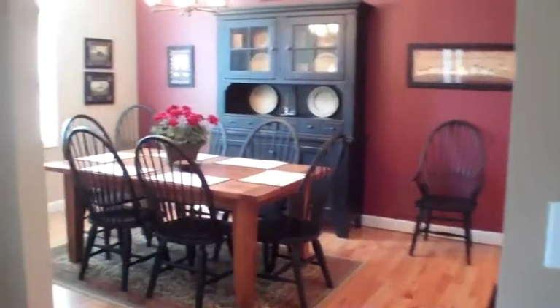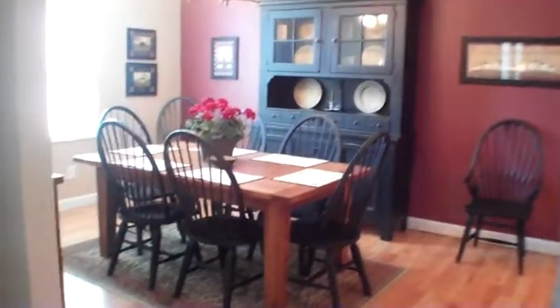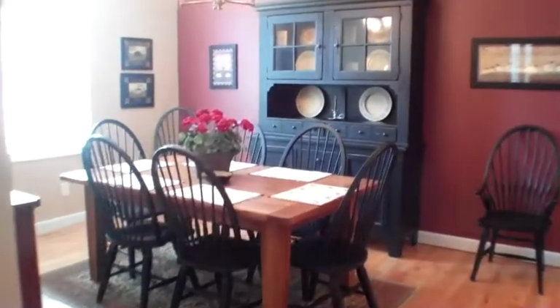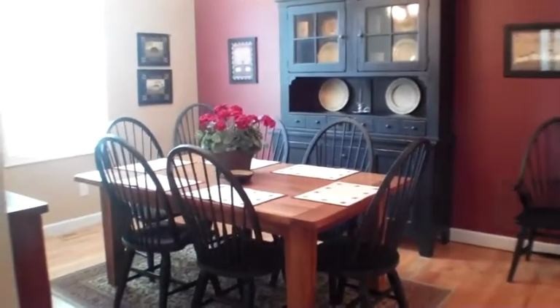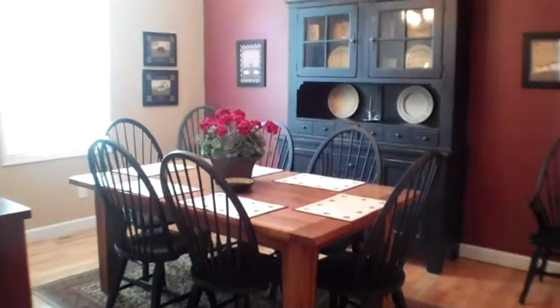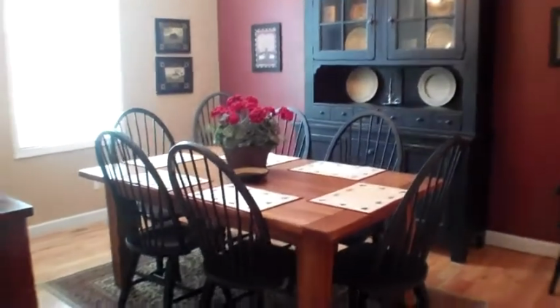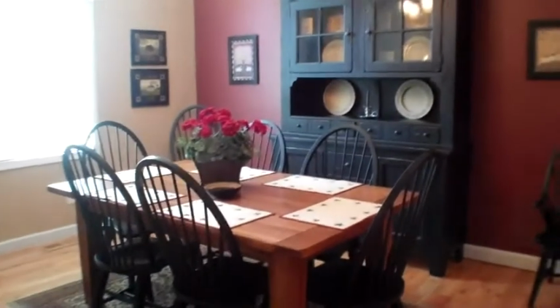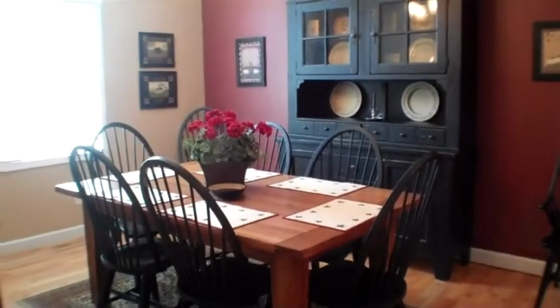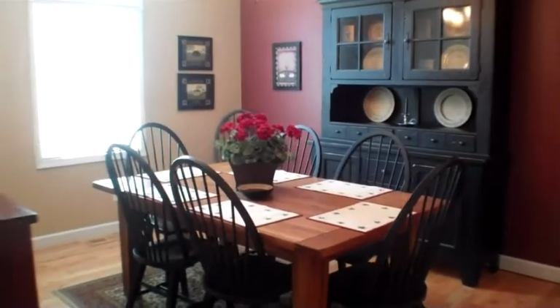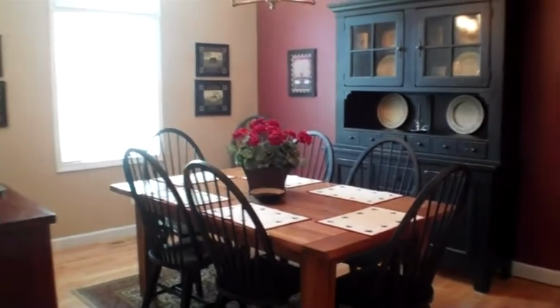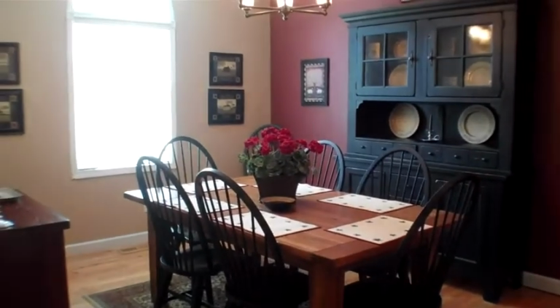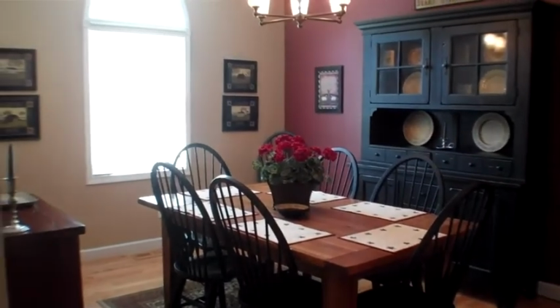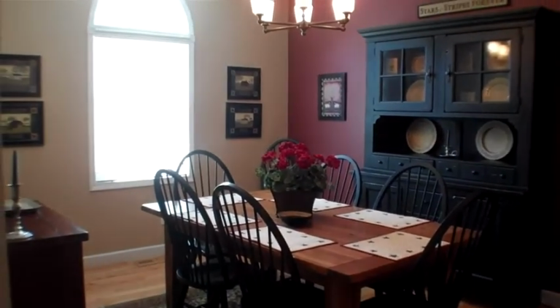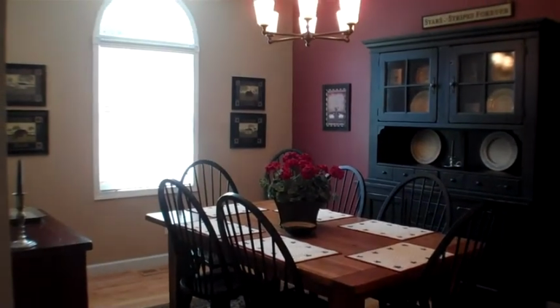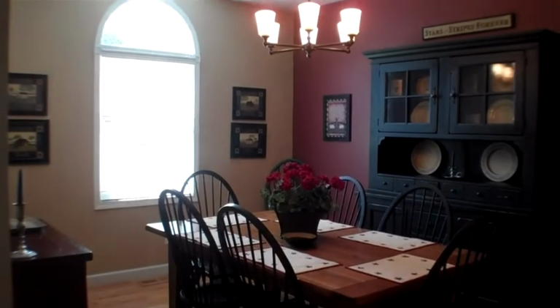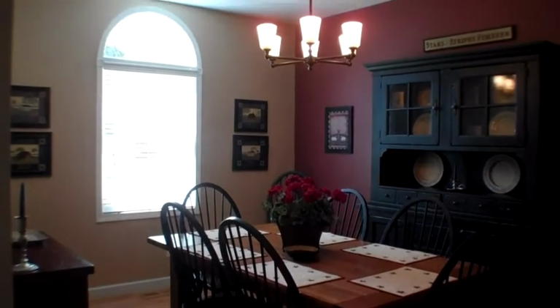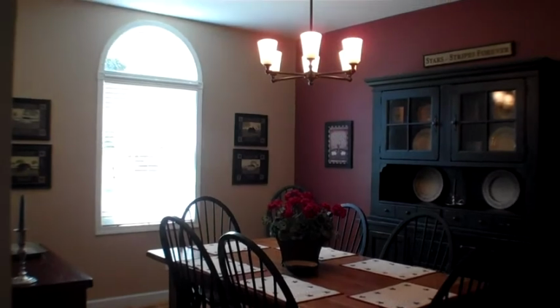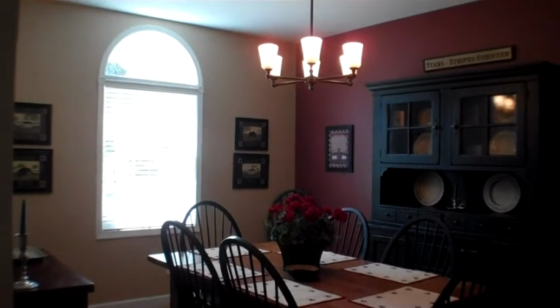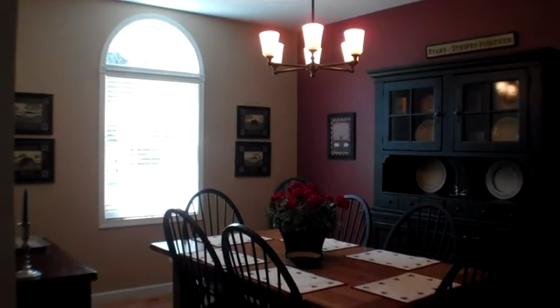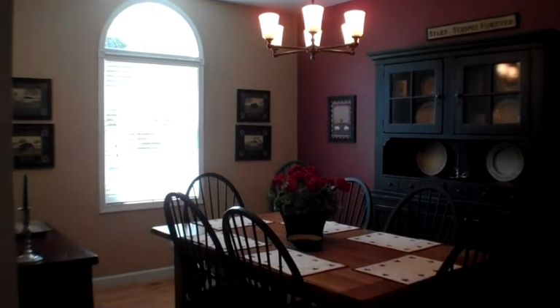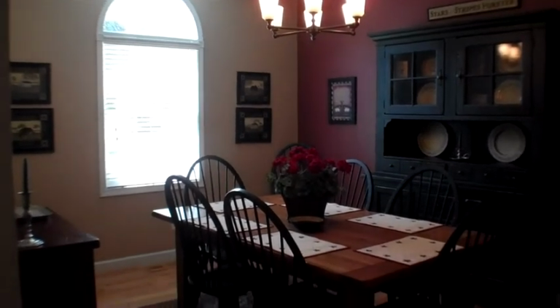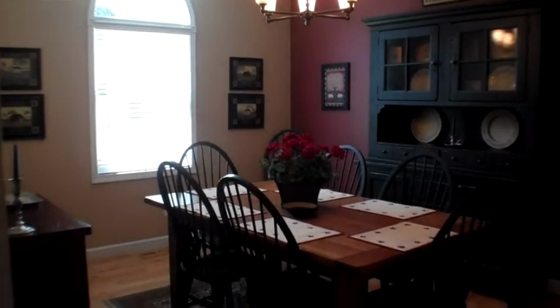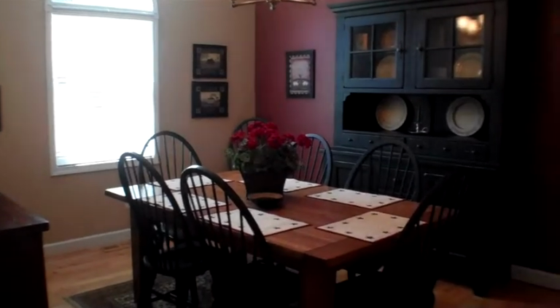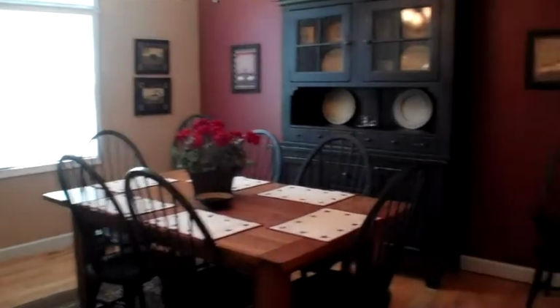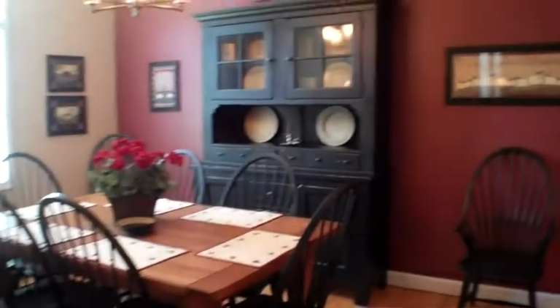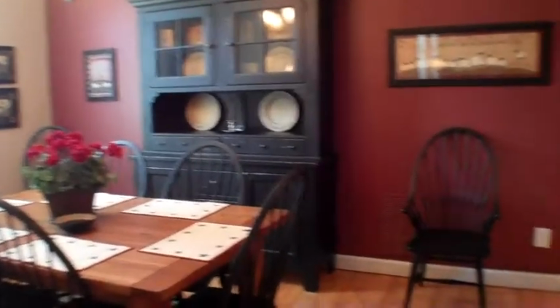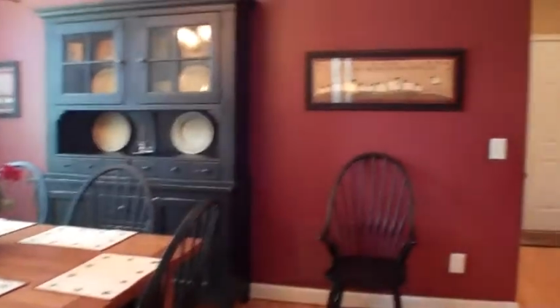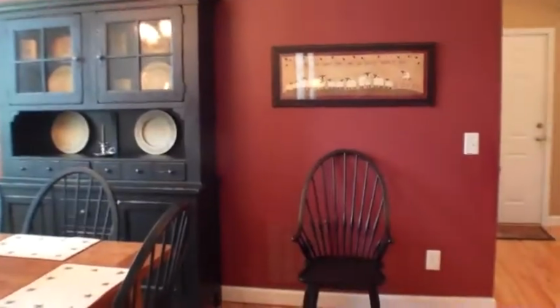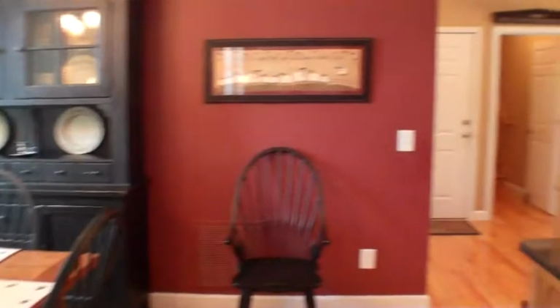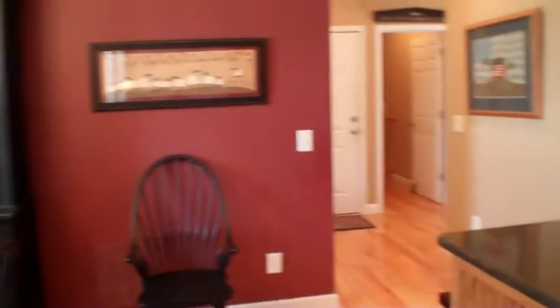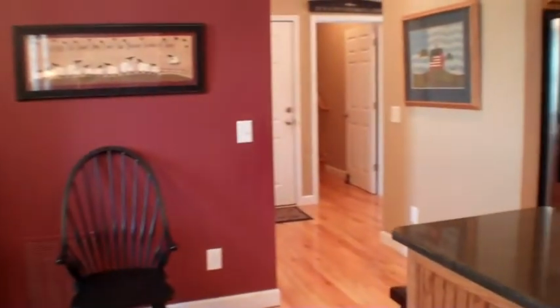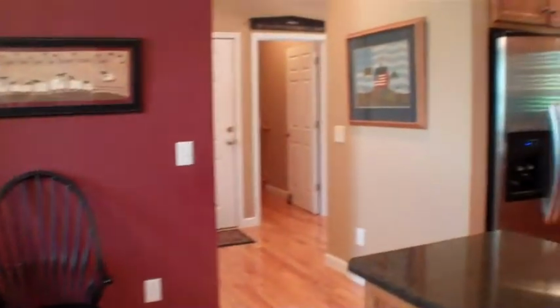Now we're going to head into the dining room. Very large dining area — could even hold a table a little bit bigger than this one. Nice window, hardwood floors again, tall ceilings. And now we'll spin around to the kitchen.